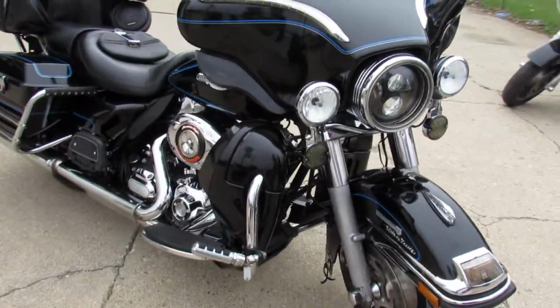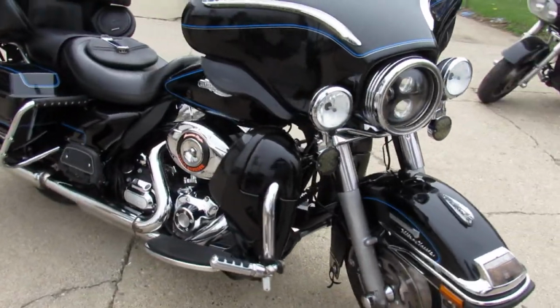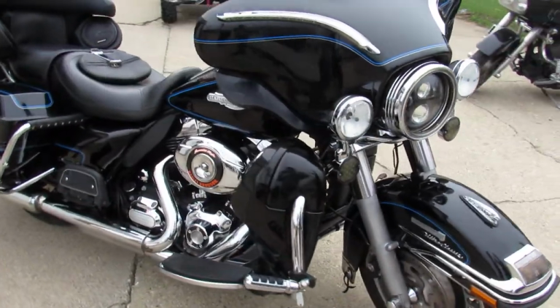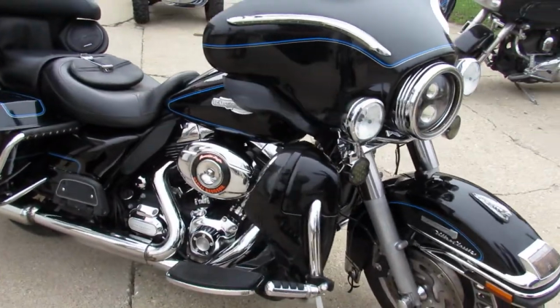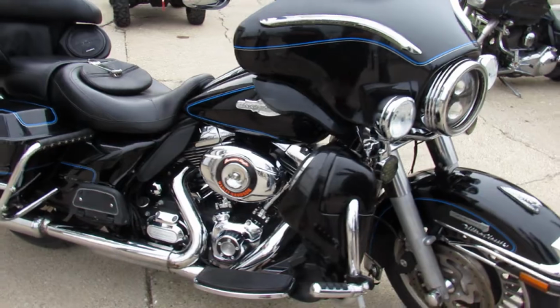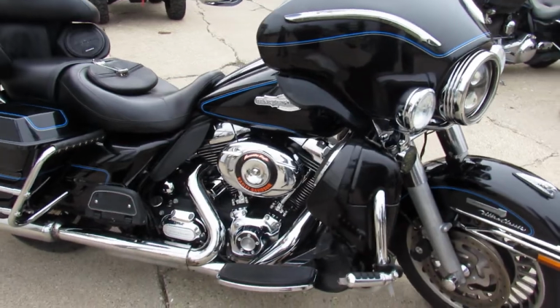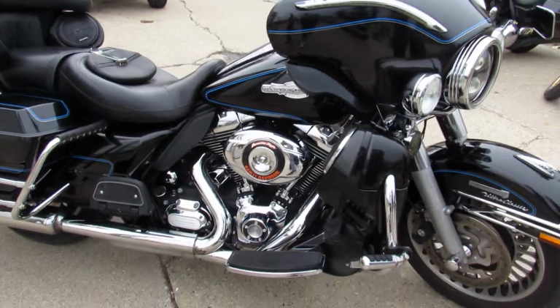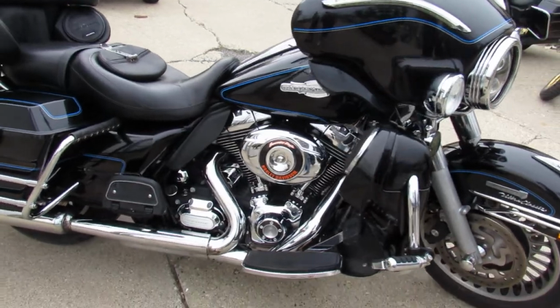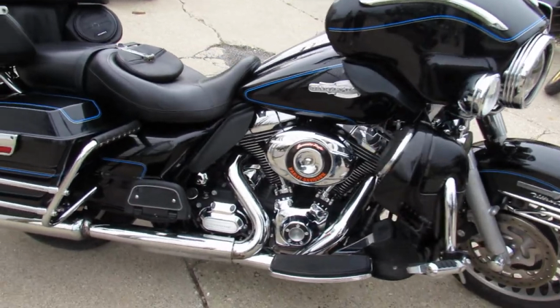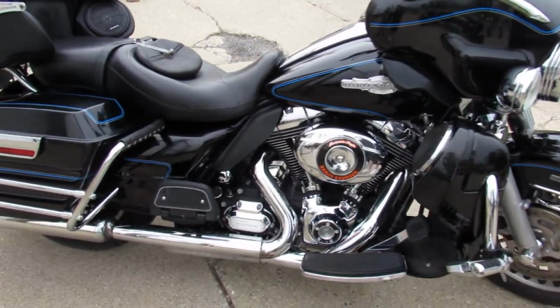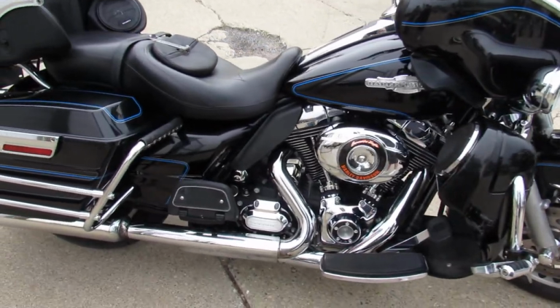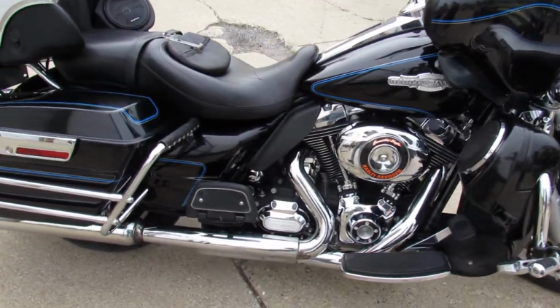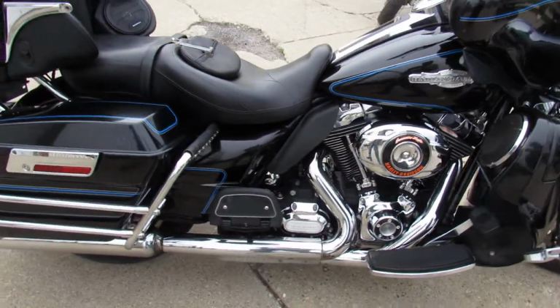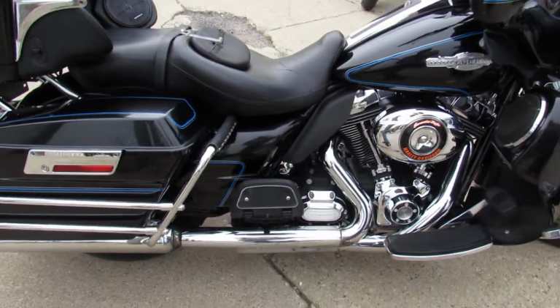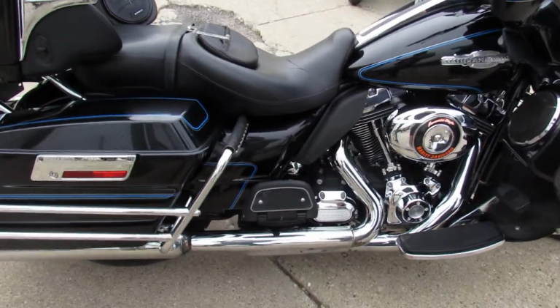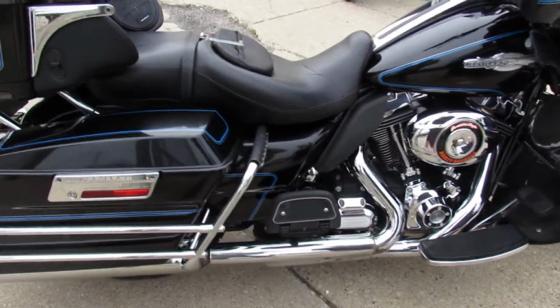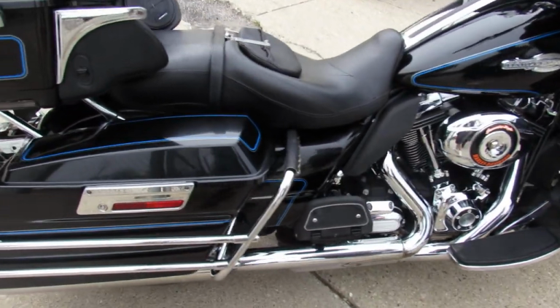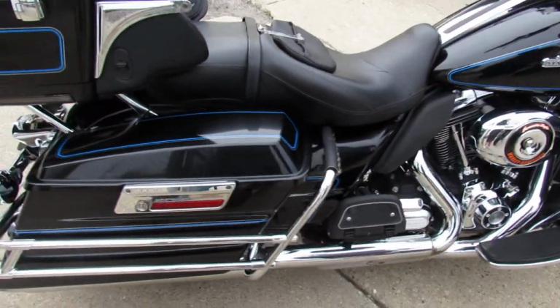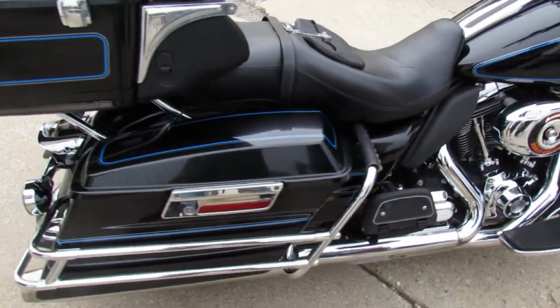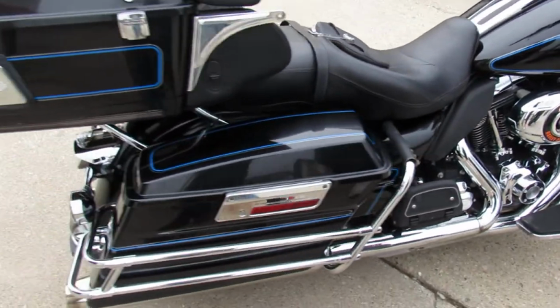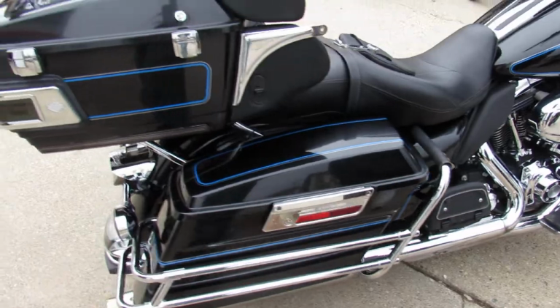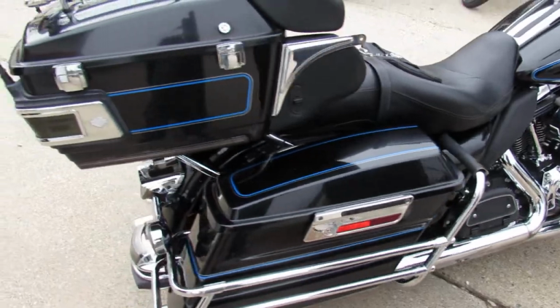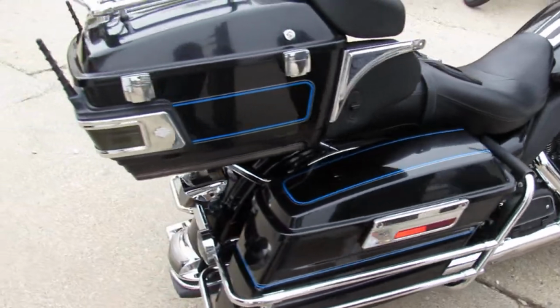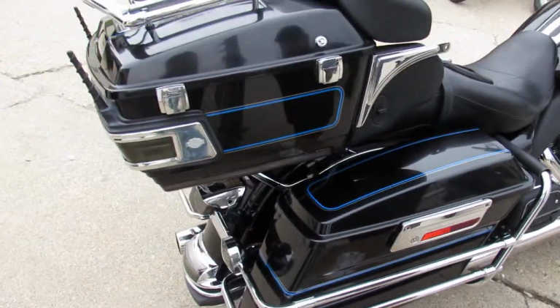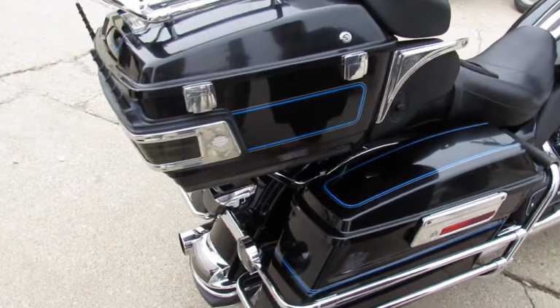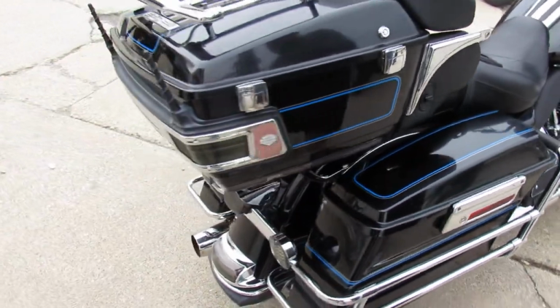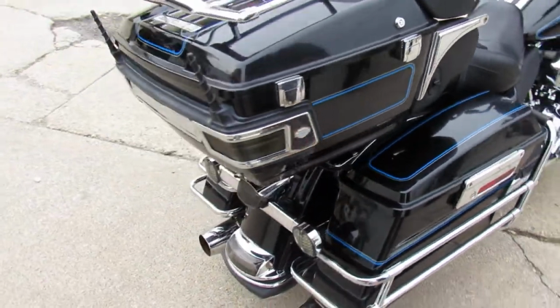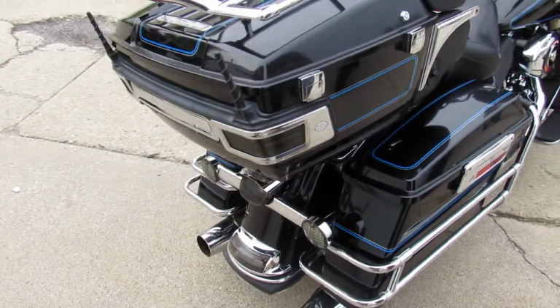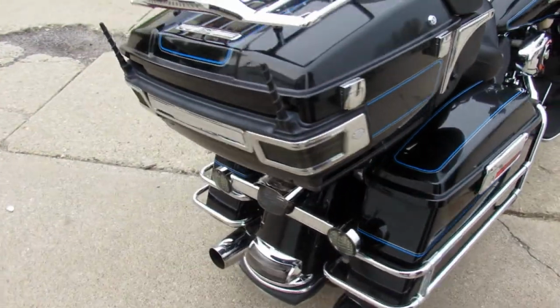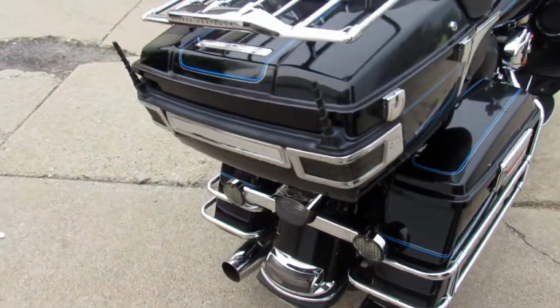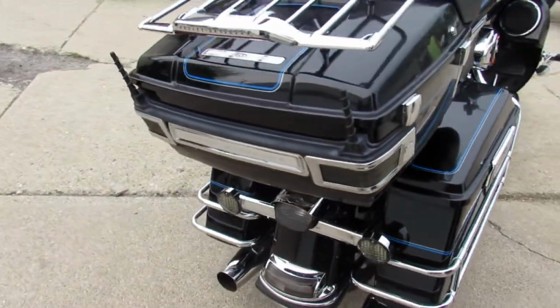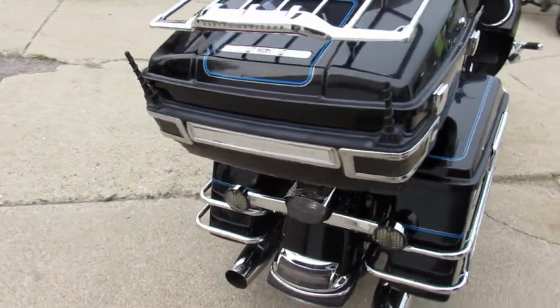Got thousands of dollars in extras here. You got some handlebar risers, Bluetooth stereo, six speakers — stereo's nice, loud, clear, crisp. Tons of chrome, highway pegs, and a Daymaker headlight.